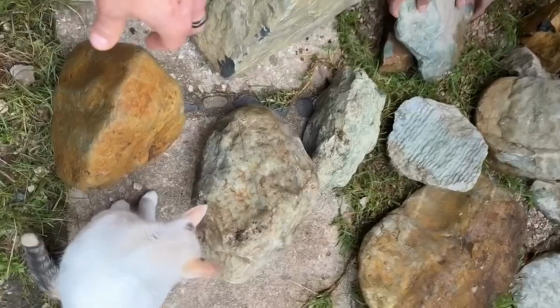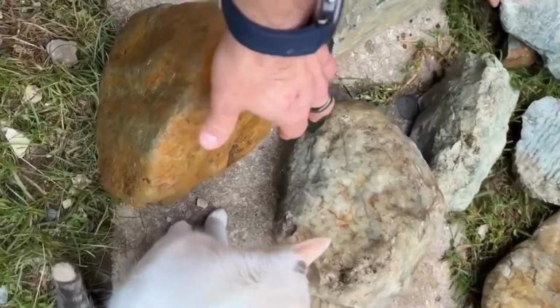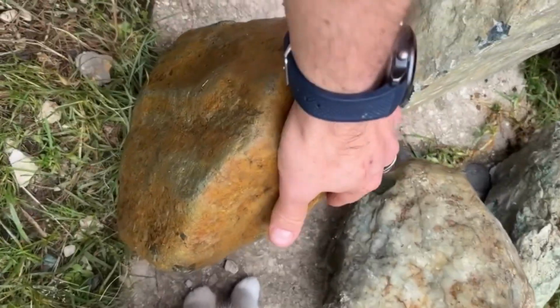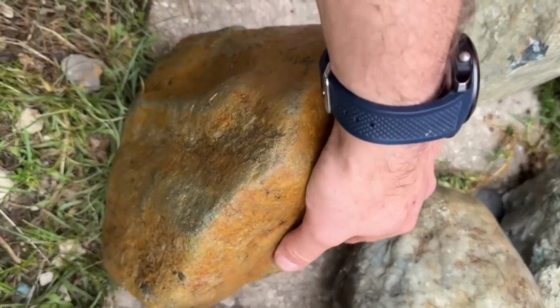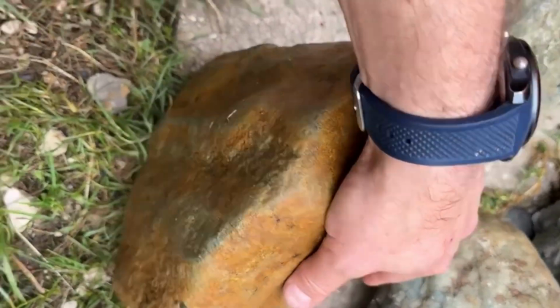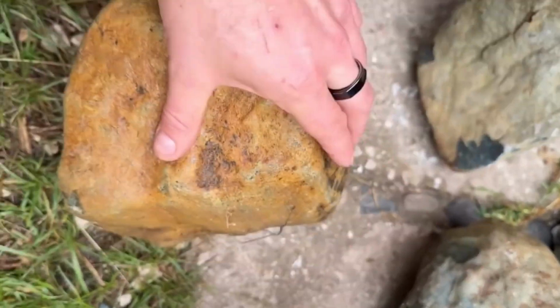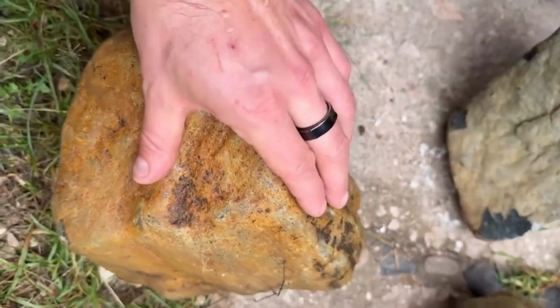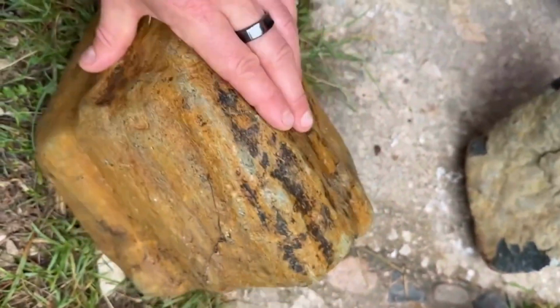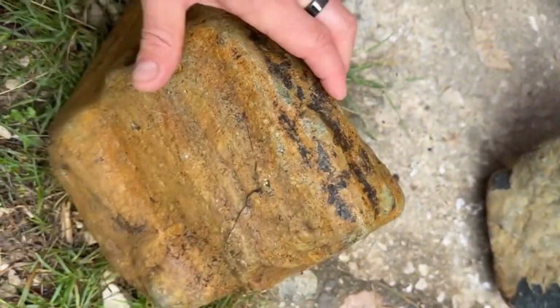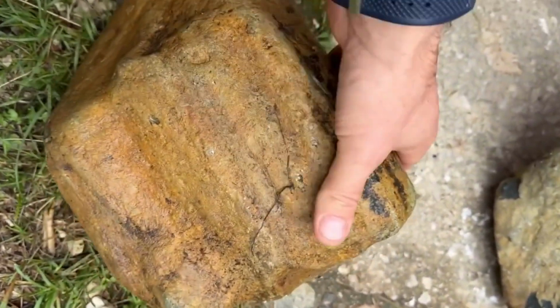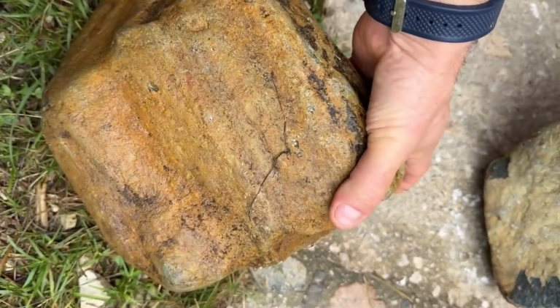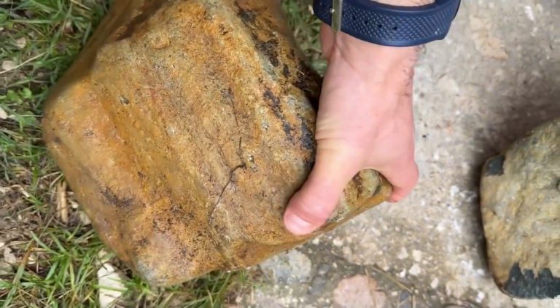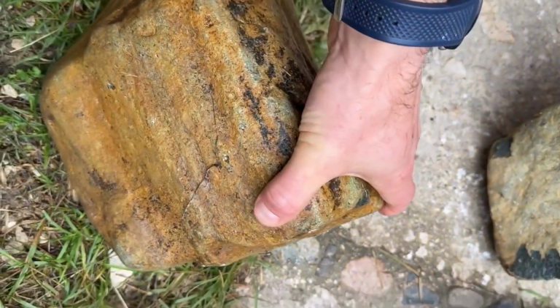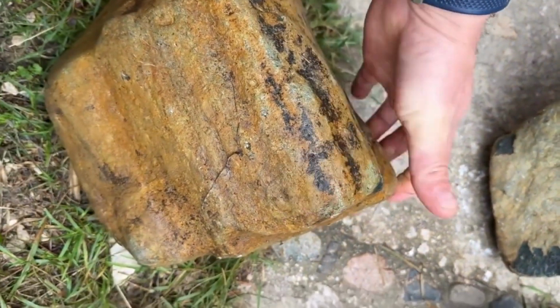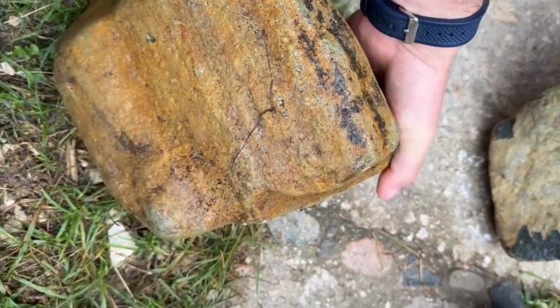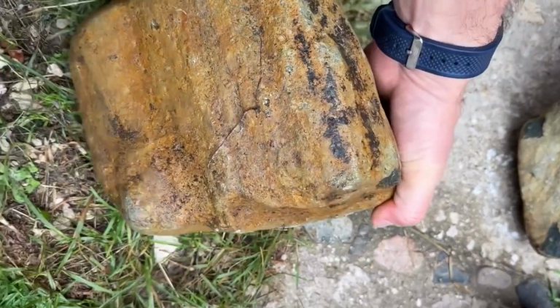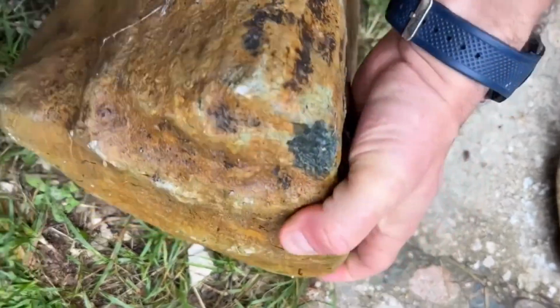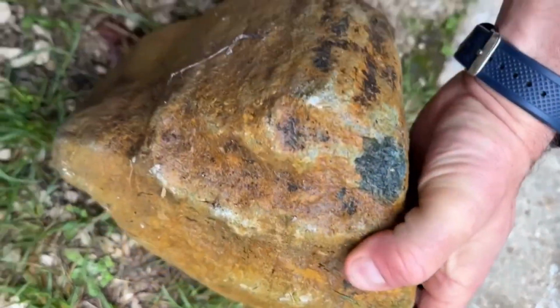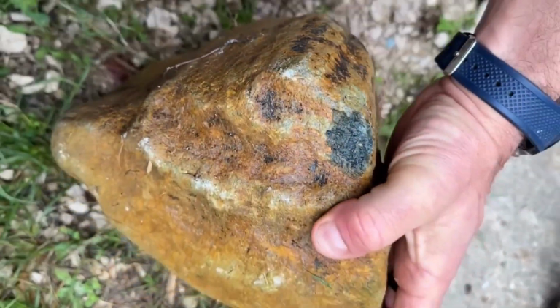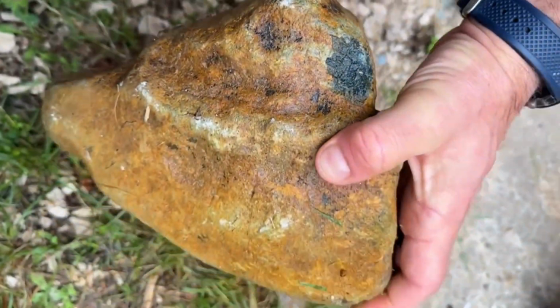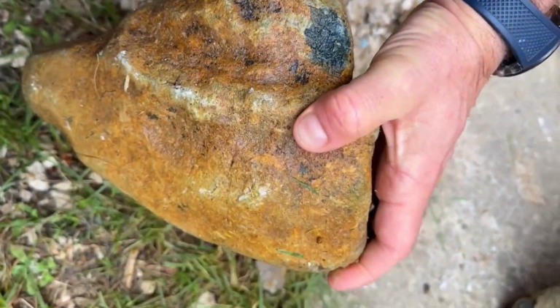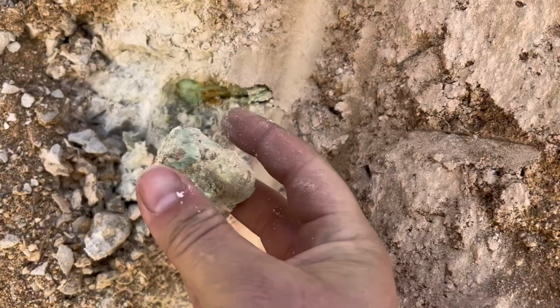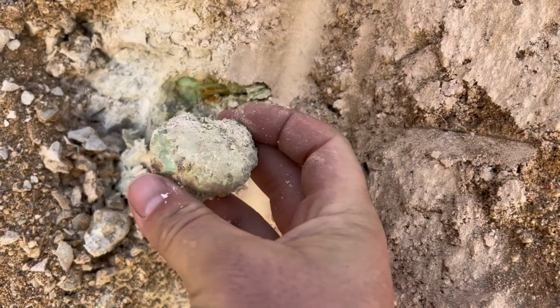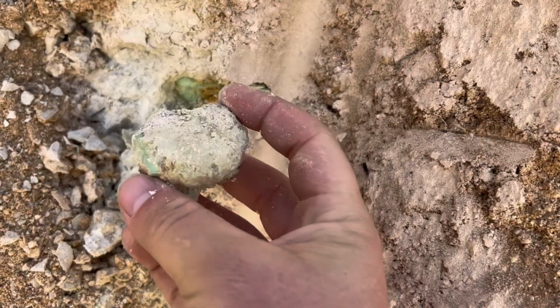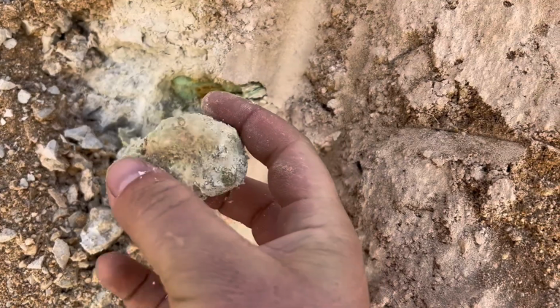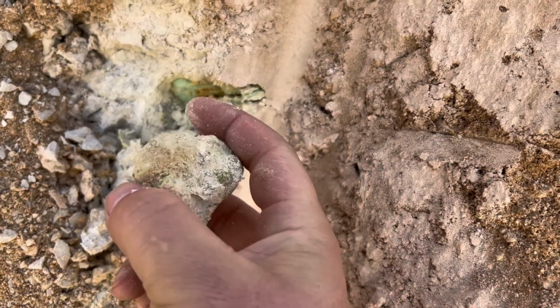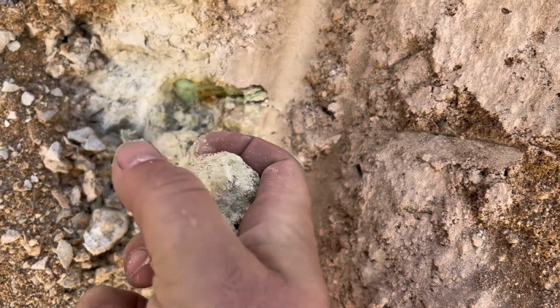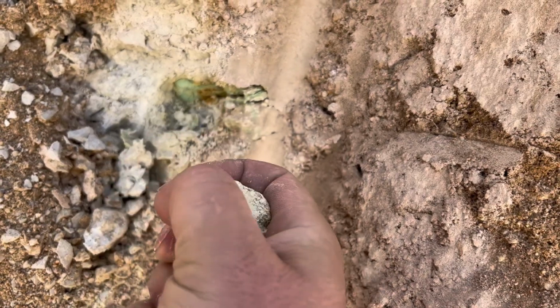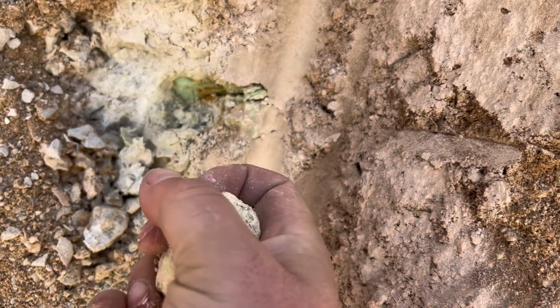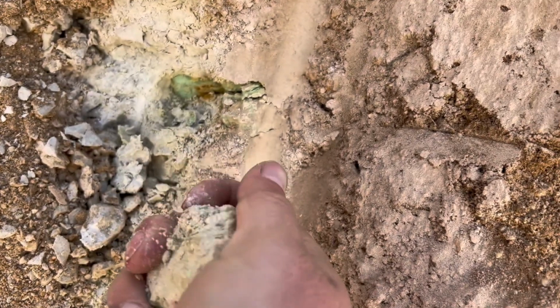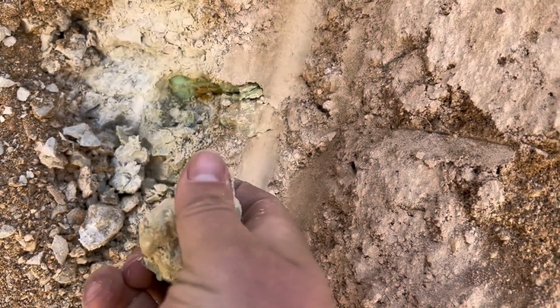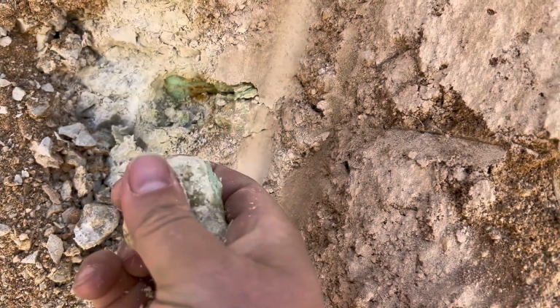Today, we're diving into a world where the dull becomes dazzling, the ordinary becomes extraordinary. Each rock, each fossil we uncover has a story,